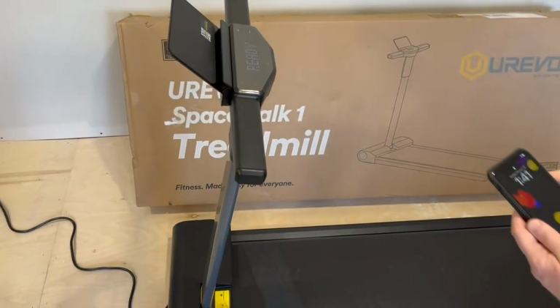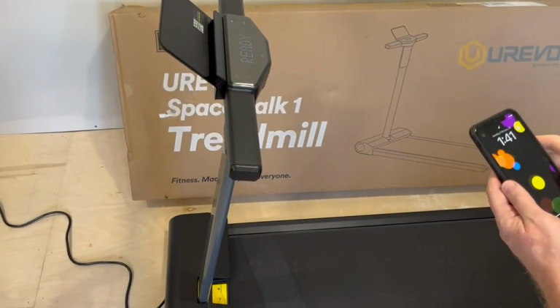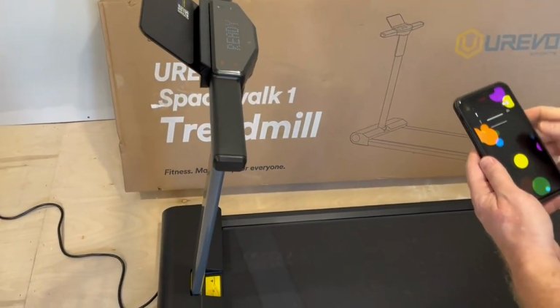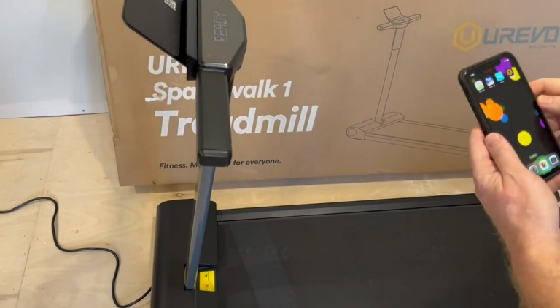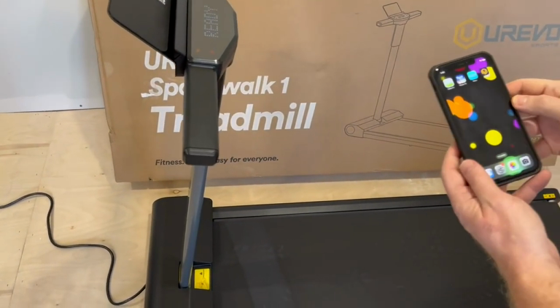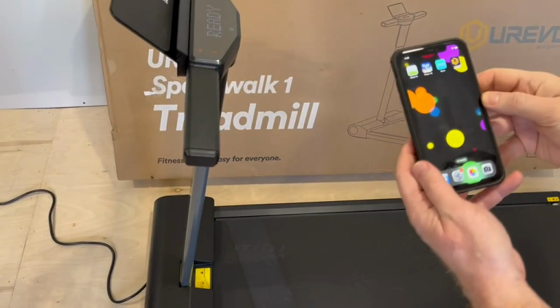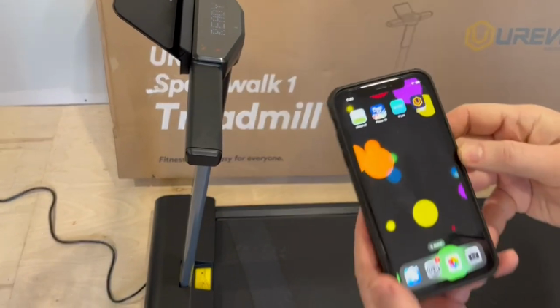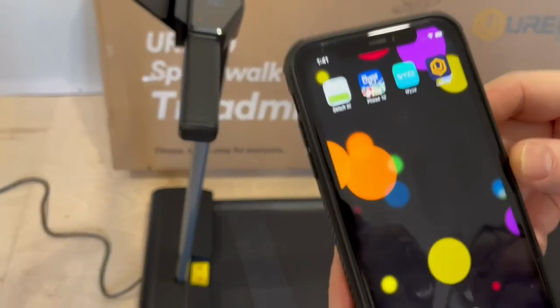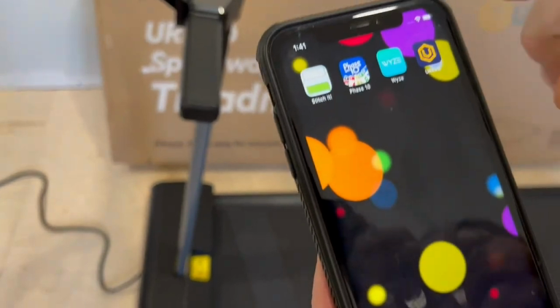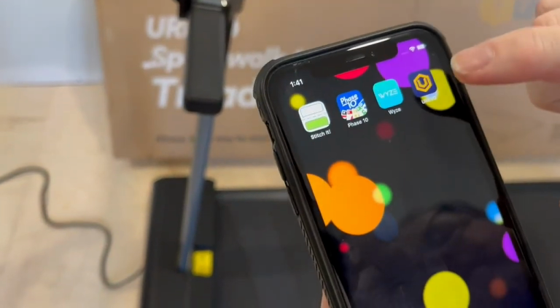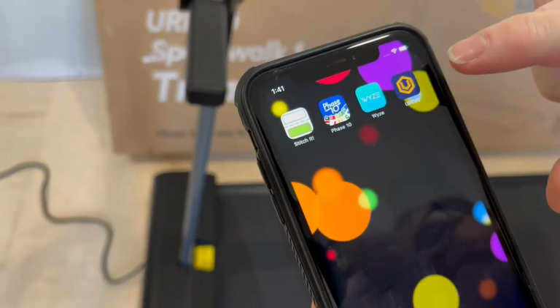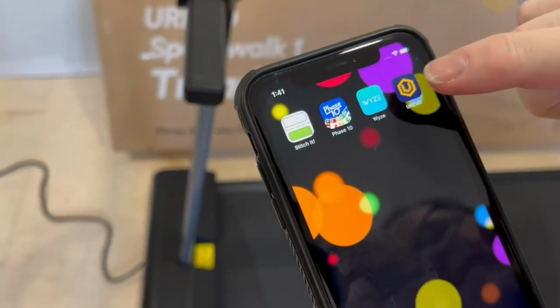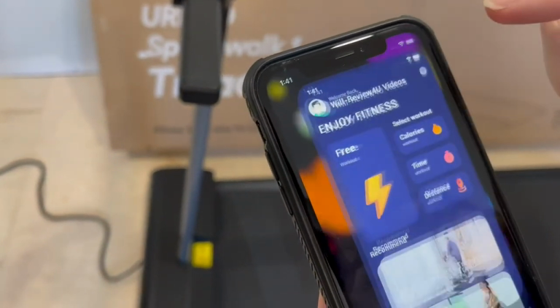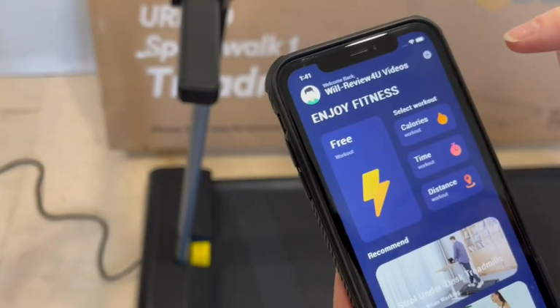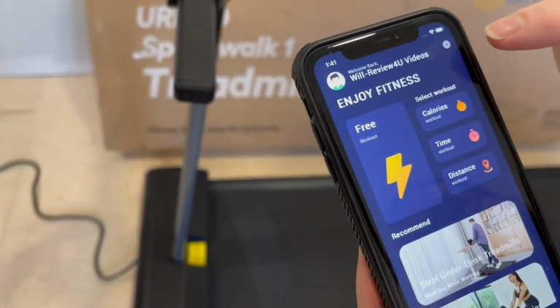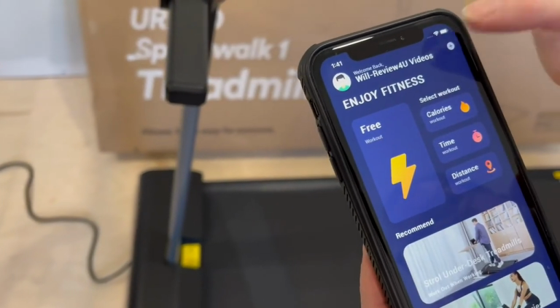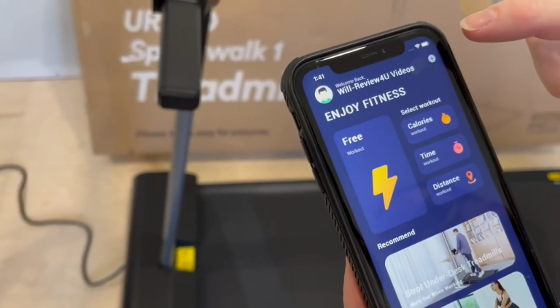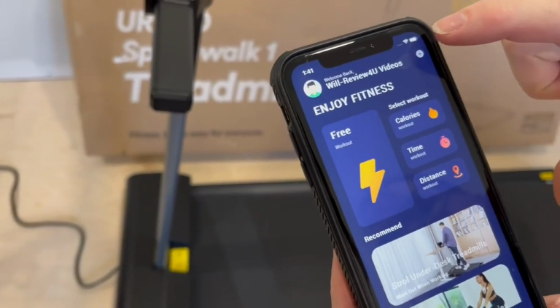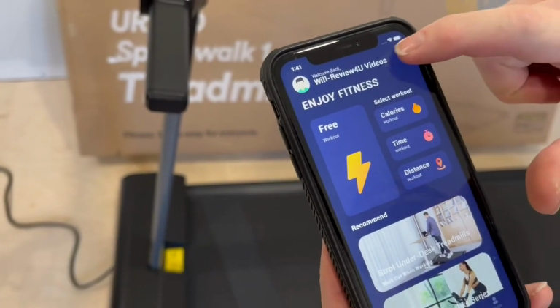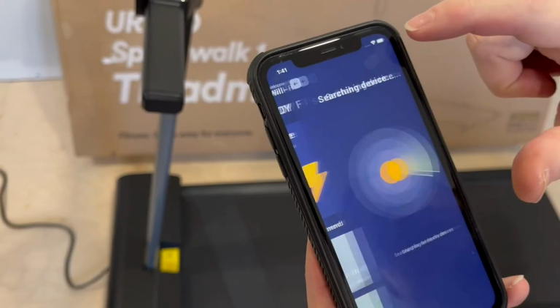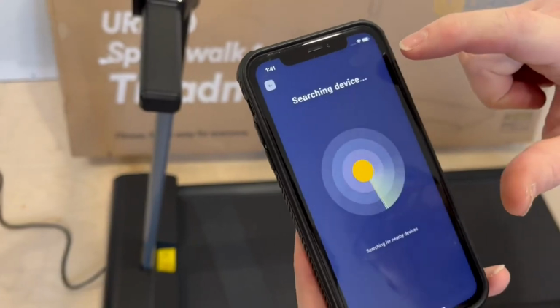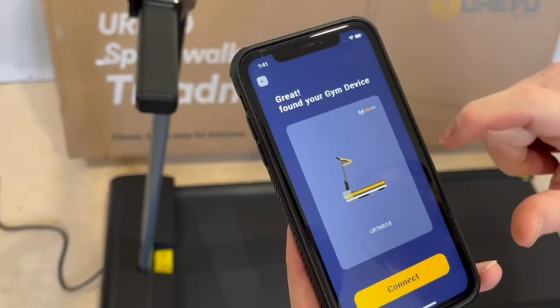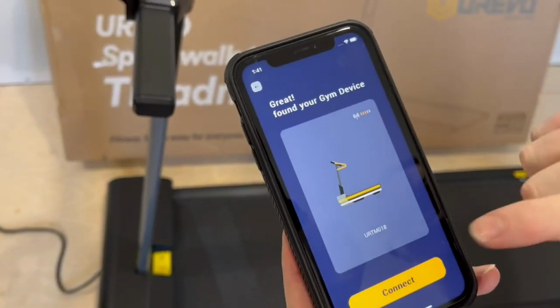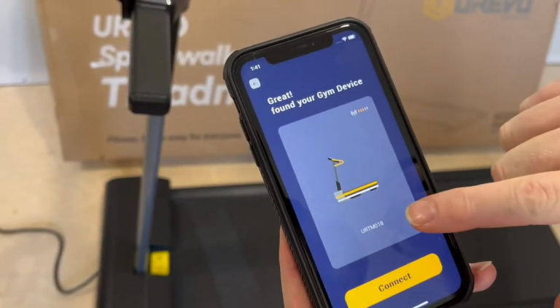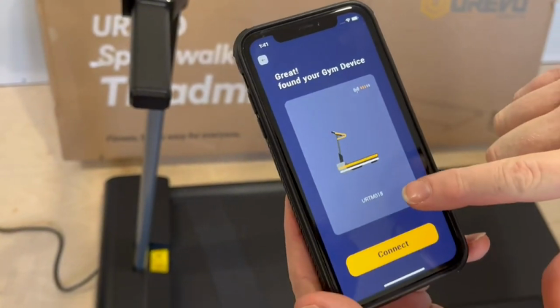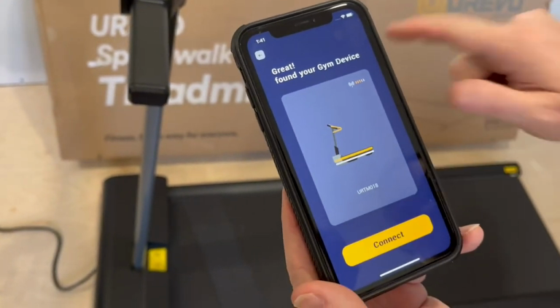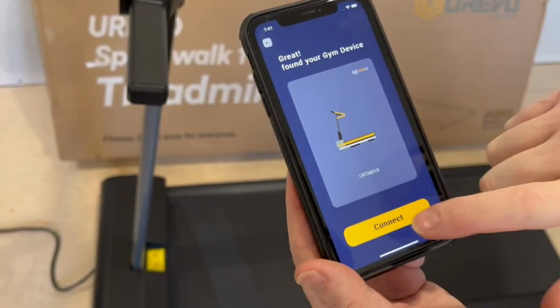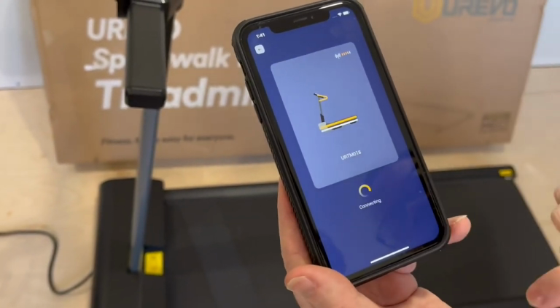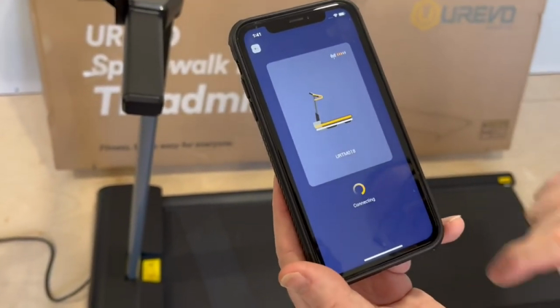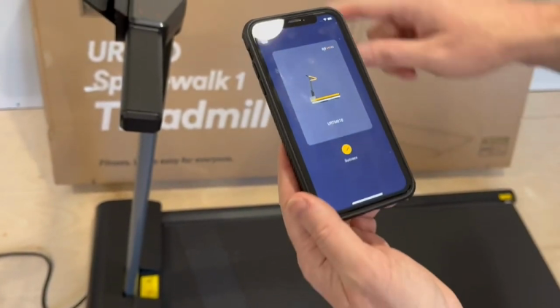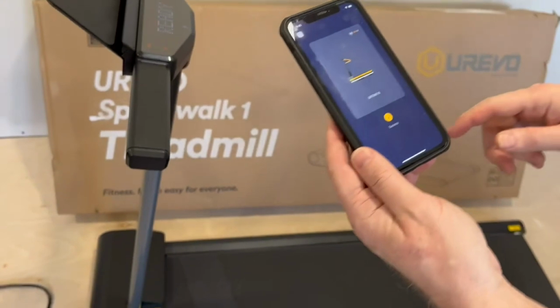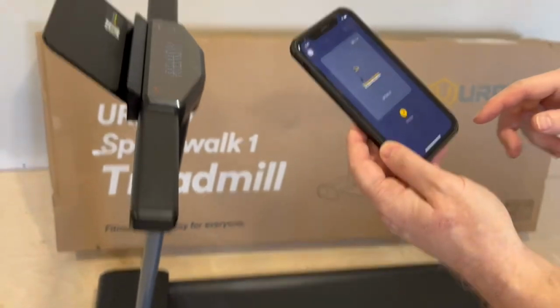Once that is connected, I'm going to fire up the app. Here's the Eurevo app, and I'm going to connect the treadmill via Bluetooth. I hit plus, it's scanning, and there it is — it found the device. I hit connect, and now we're connected.